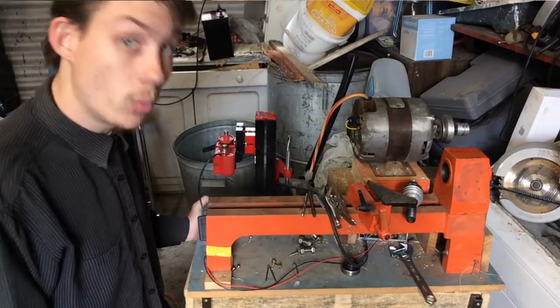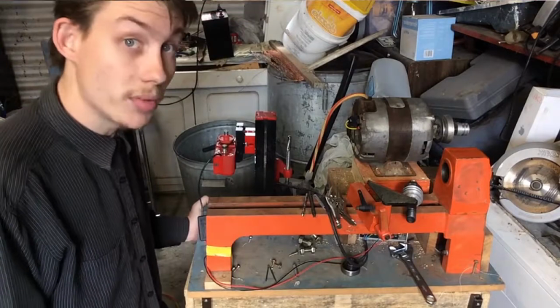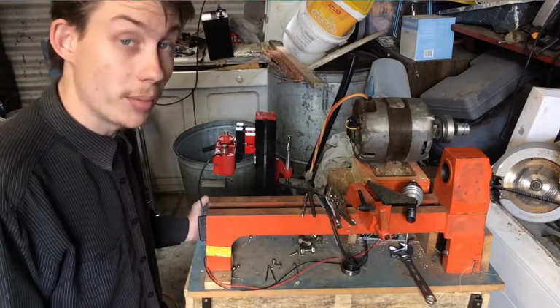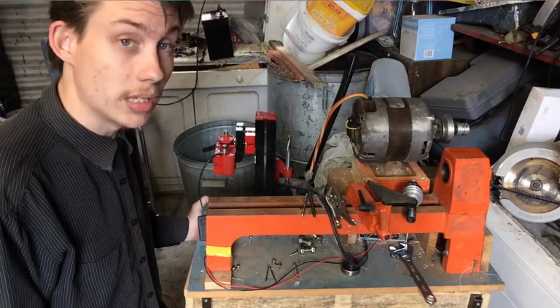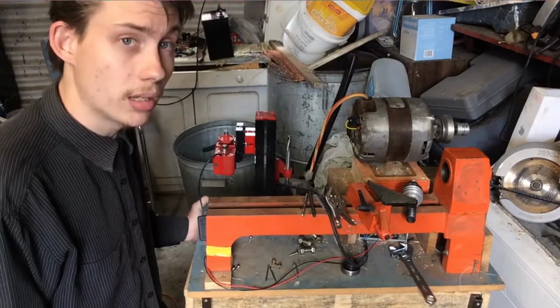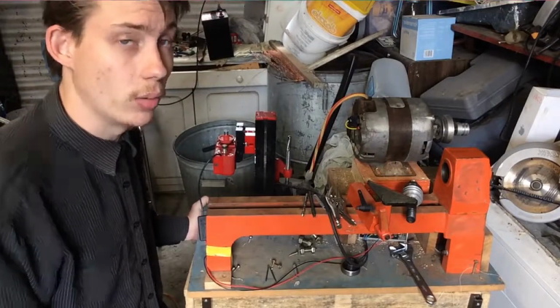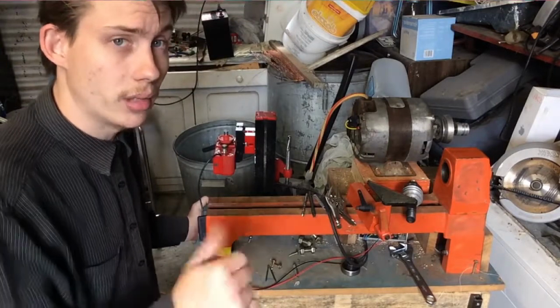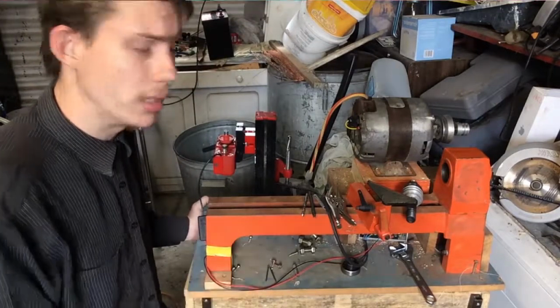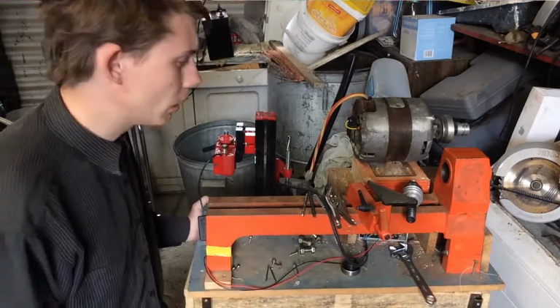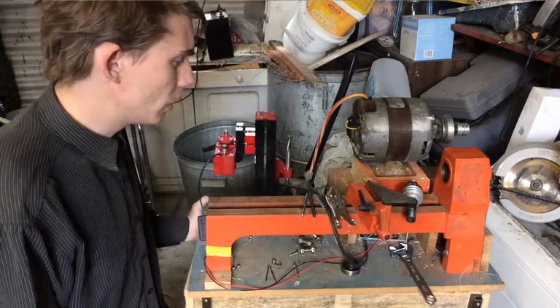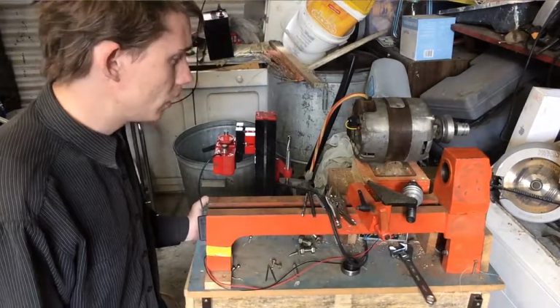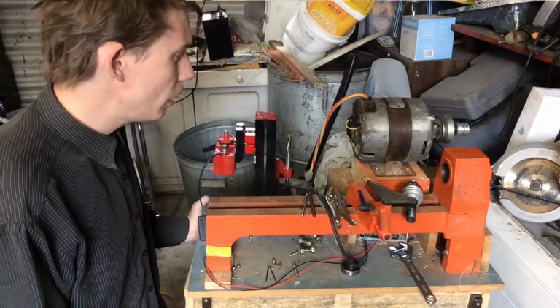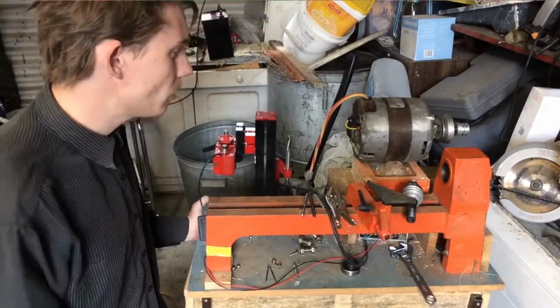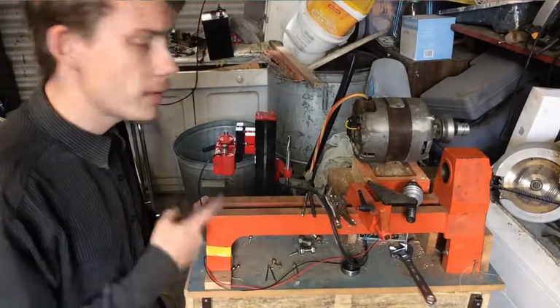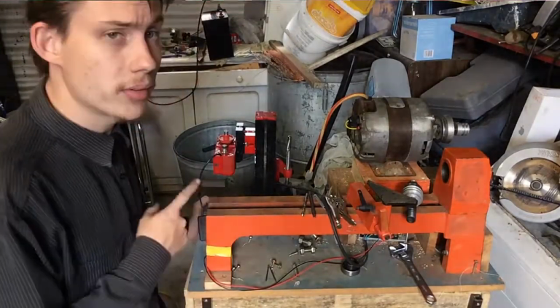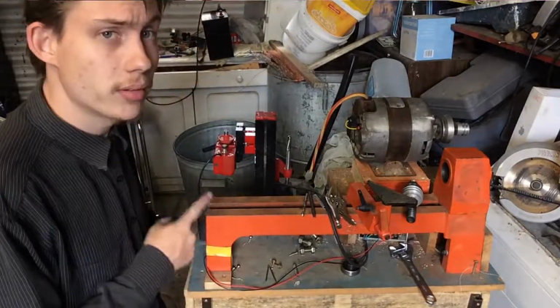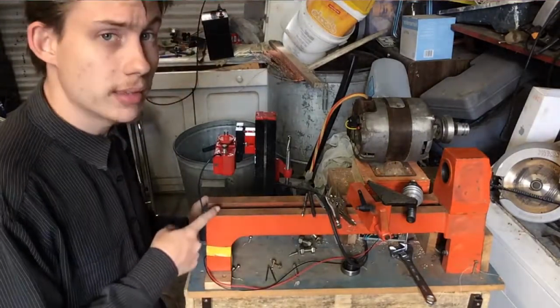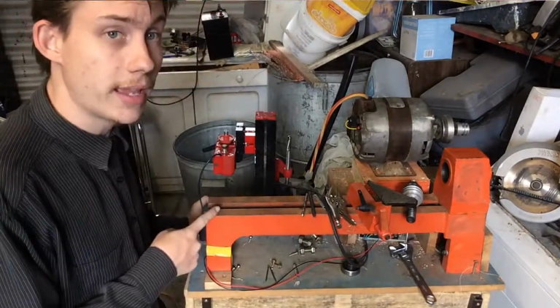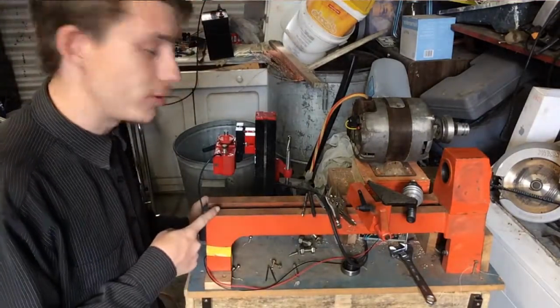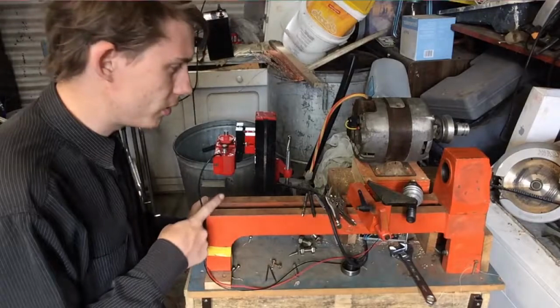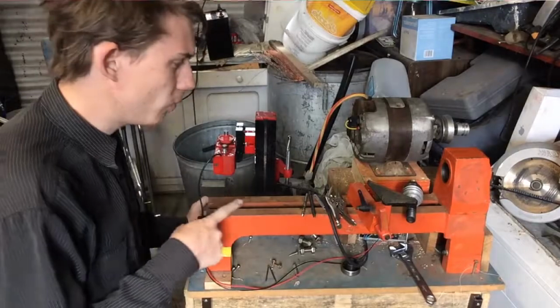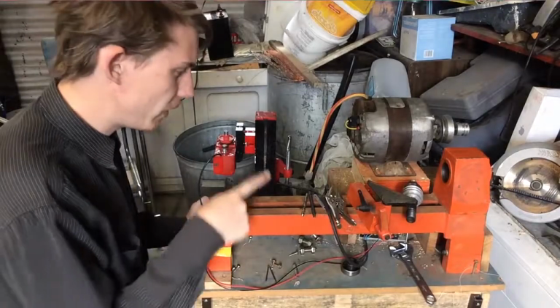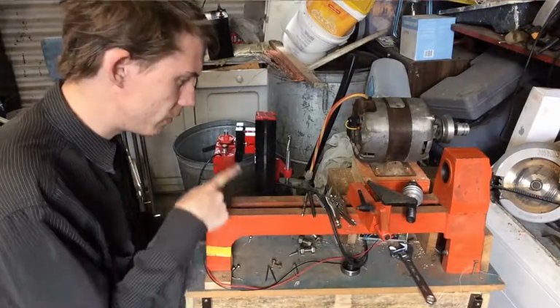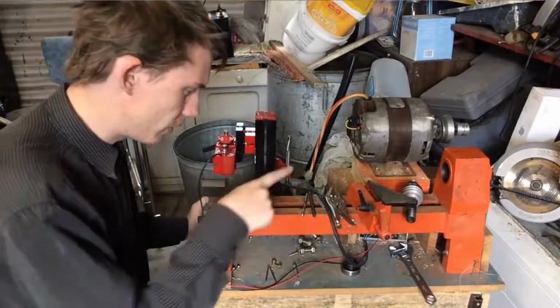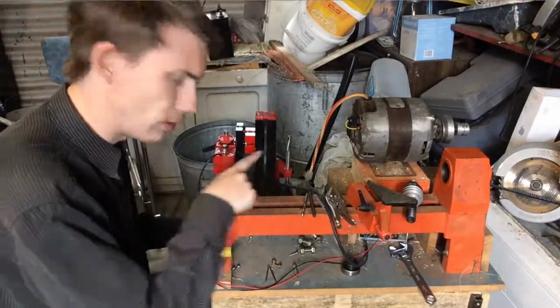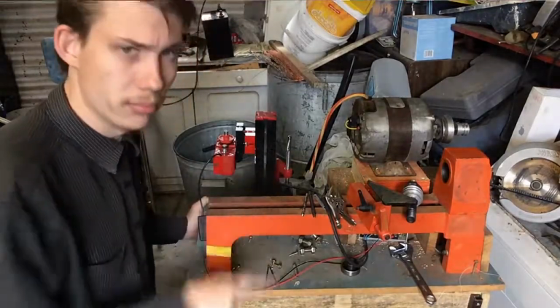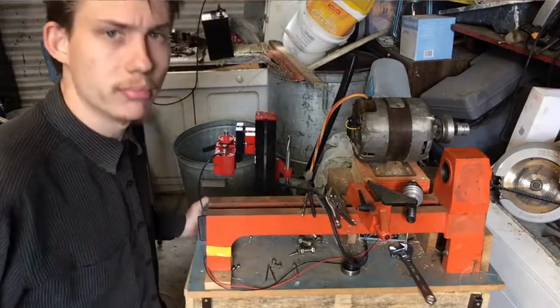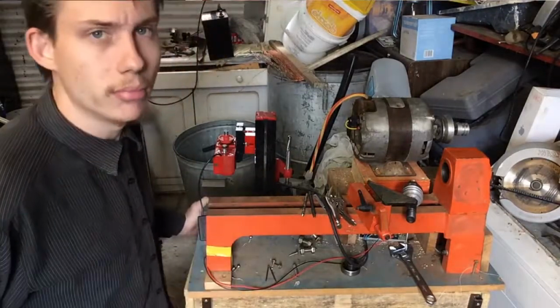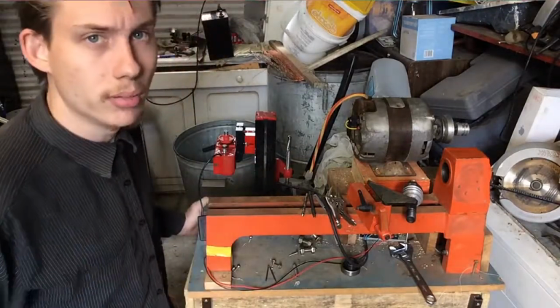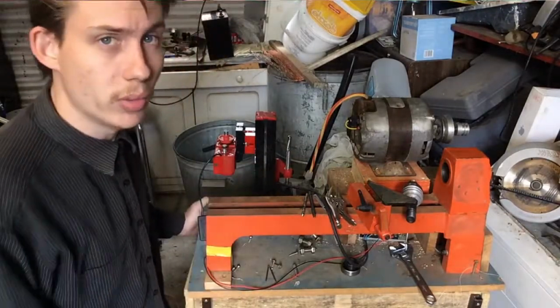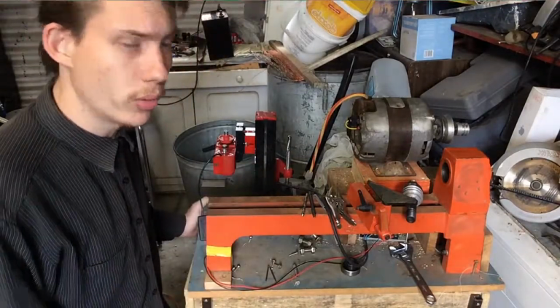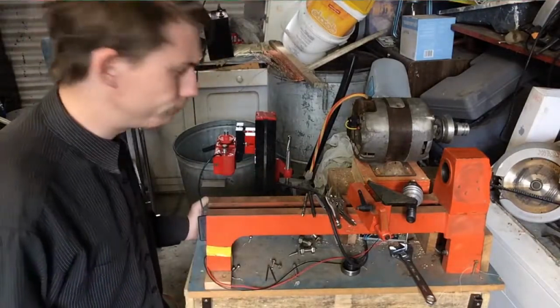Welcome to FibreTech. As always, I'm Nick. Today is going to be about this lathe, which is in a lot more pieces than last time we saw it.